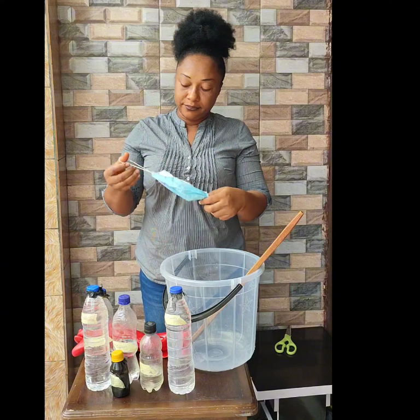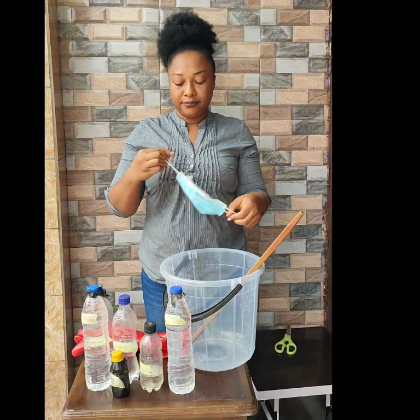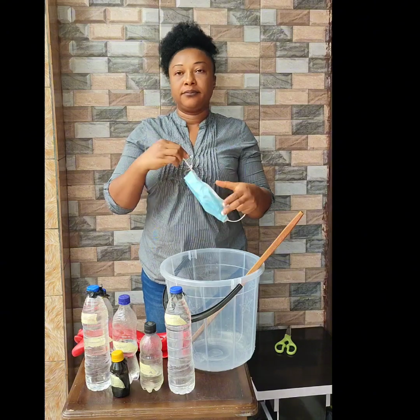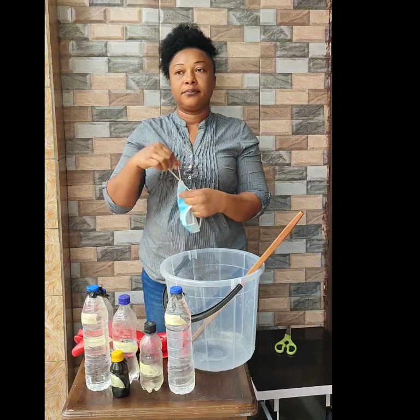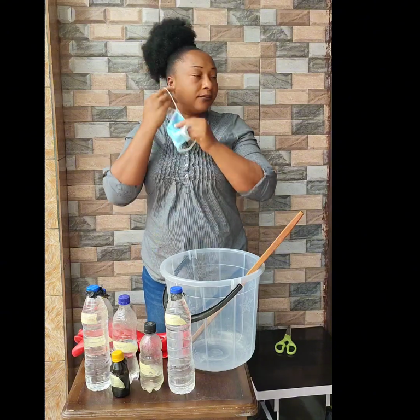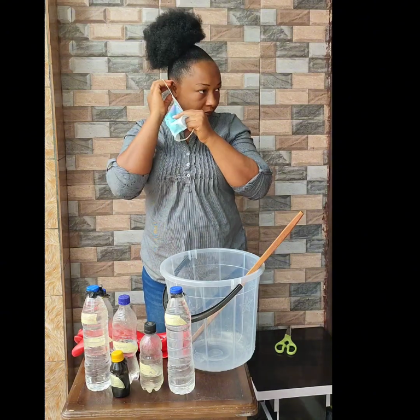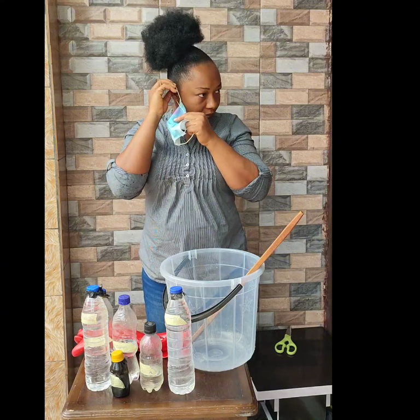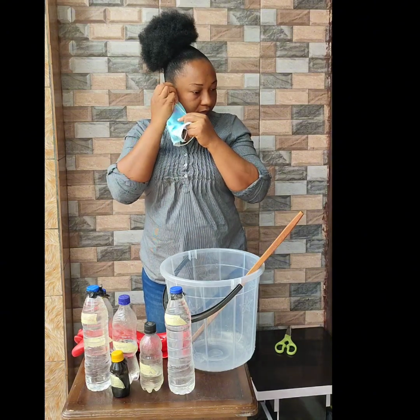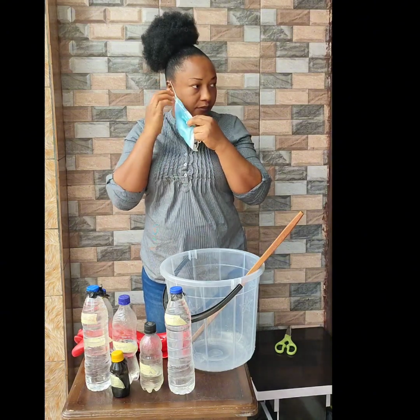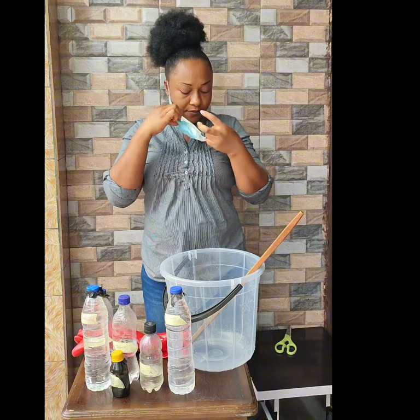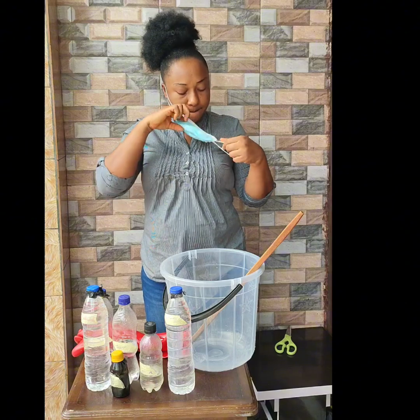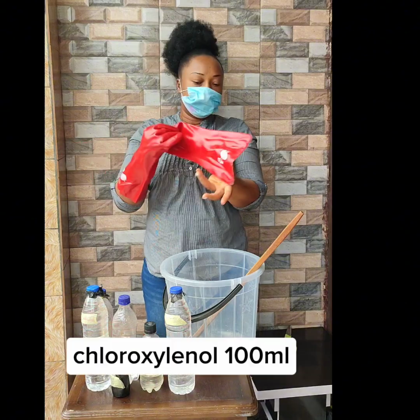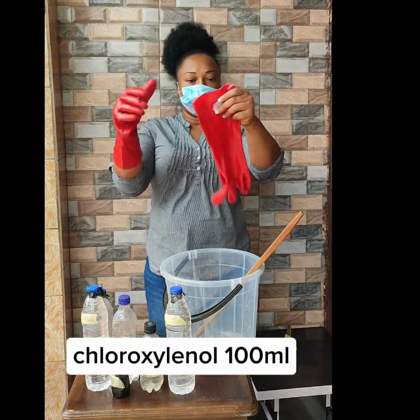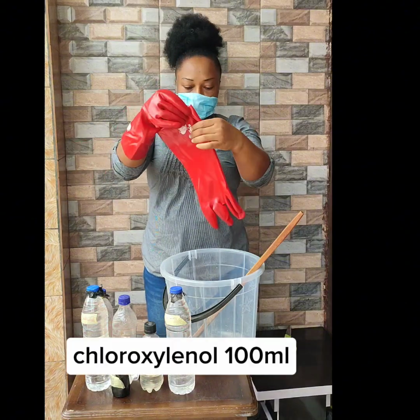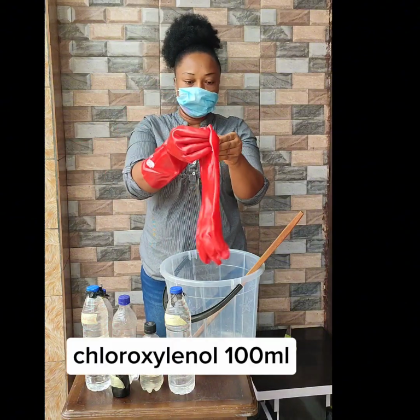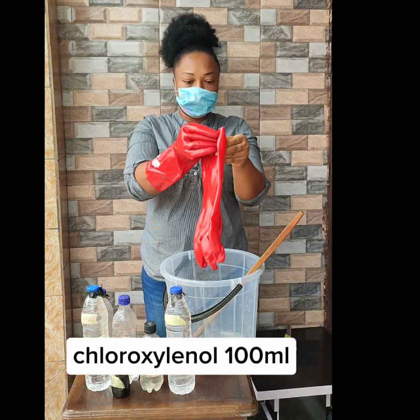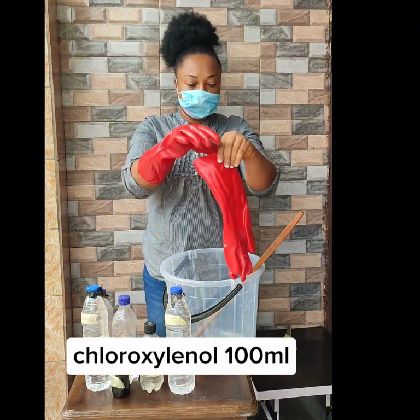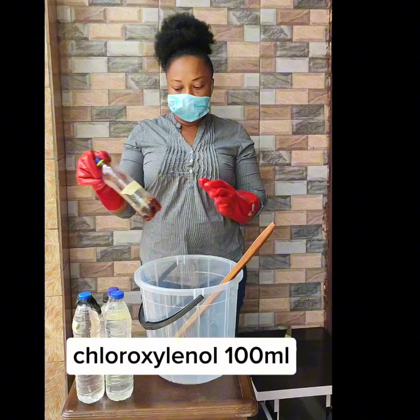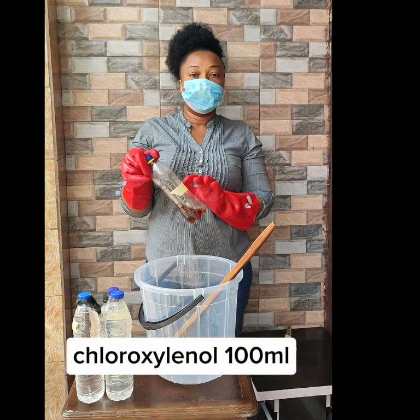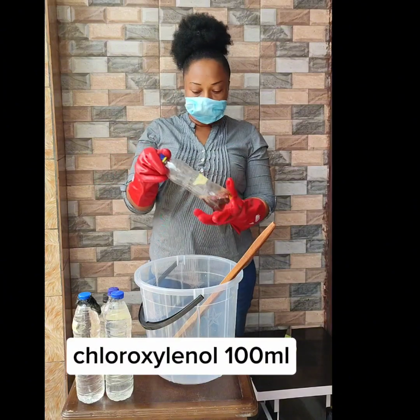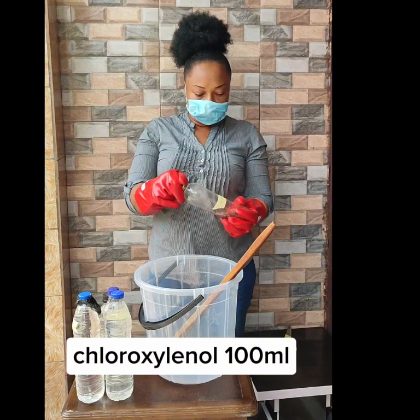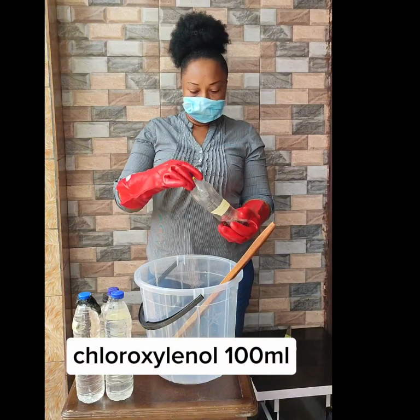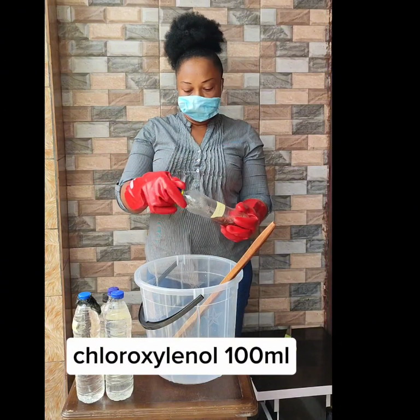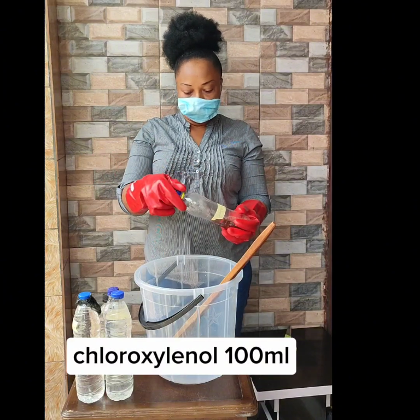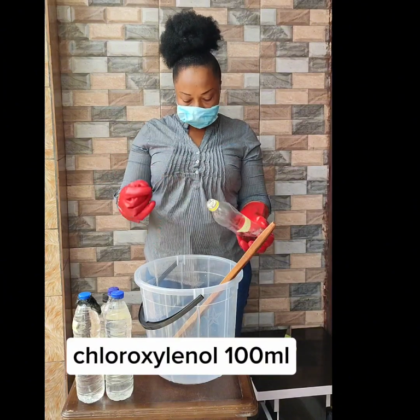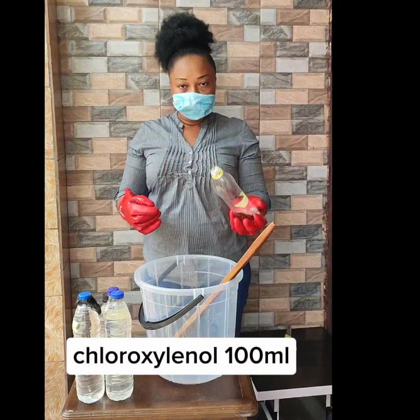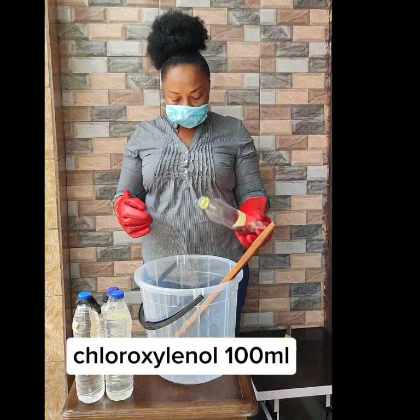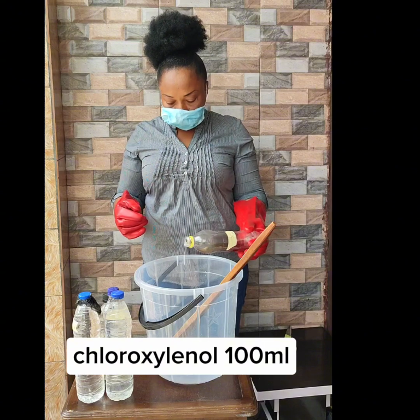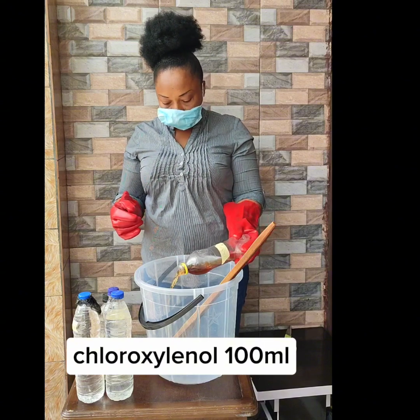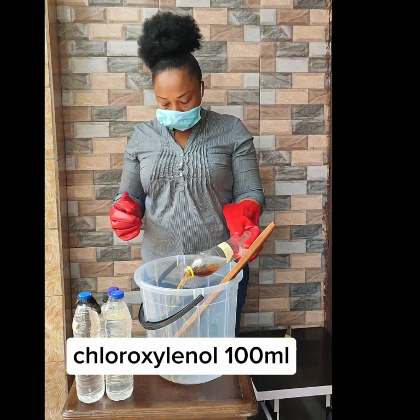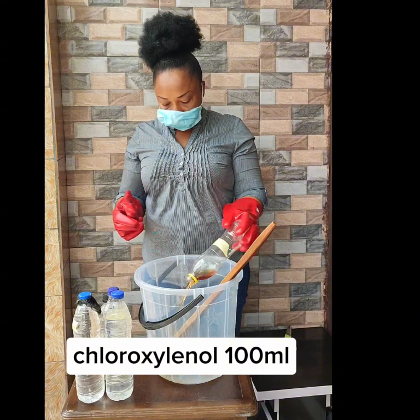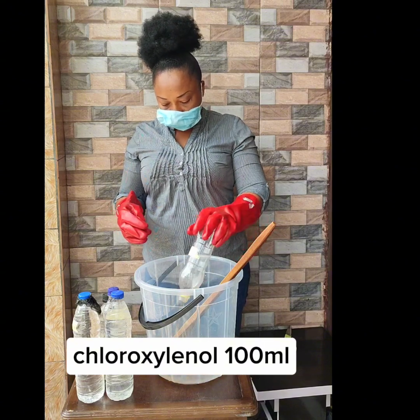All the chemicals have been measured already. As I always advise, measurement is key. Before you start your production, make sure you have measured all your chemicals. Let's go ahead with the first chemical.